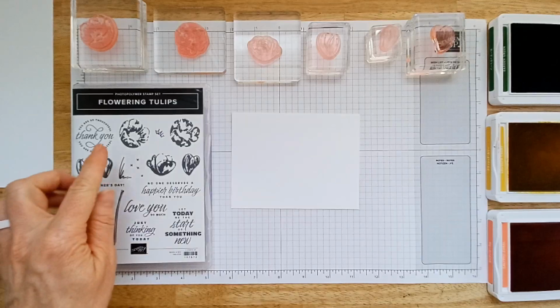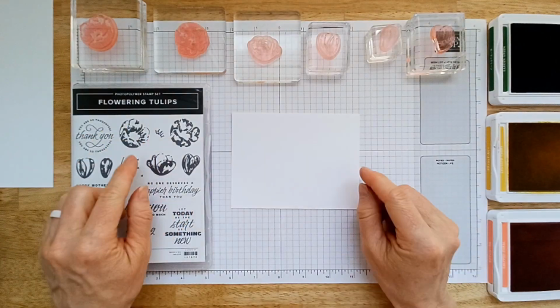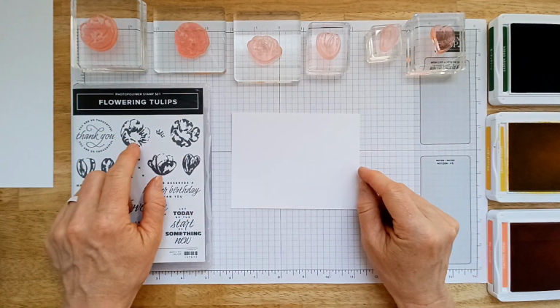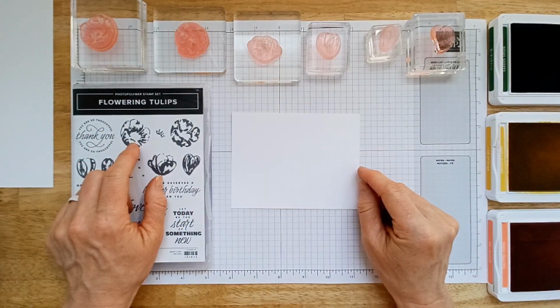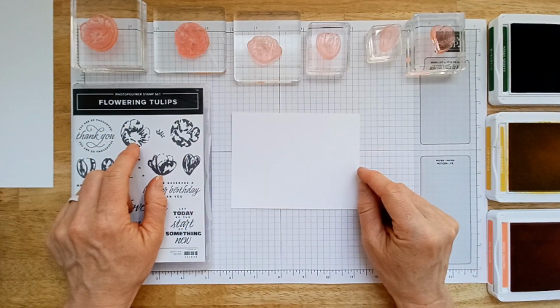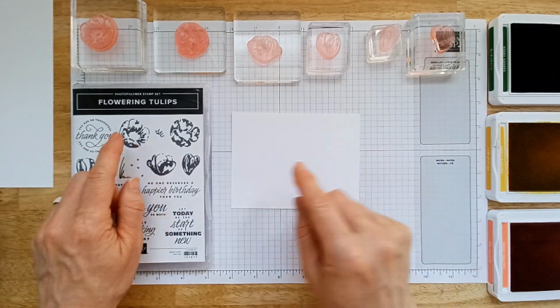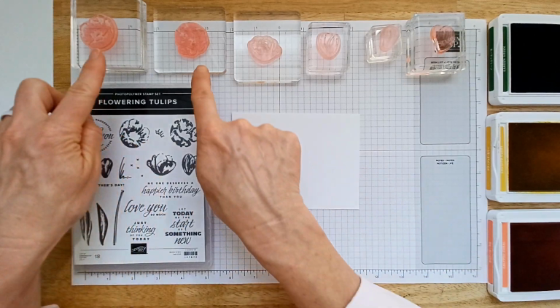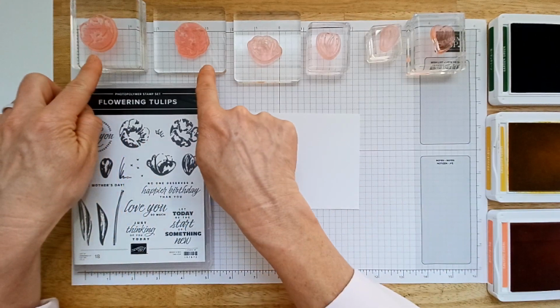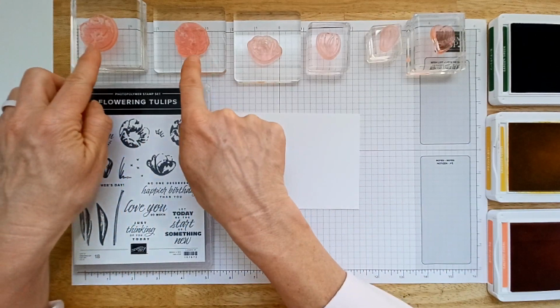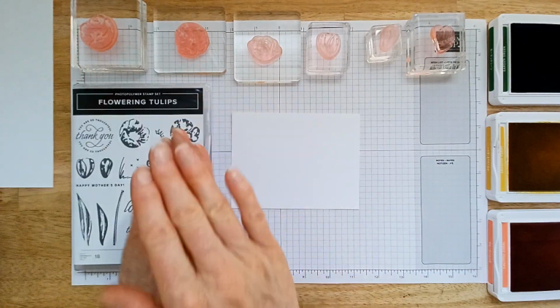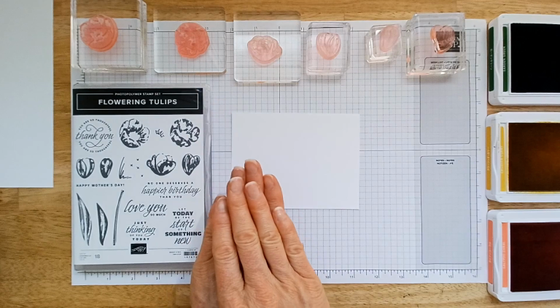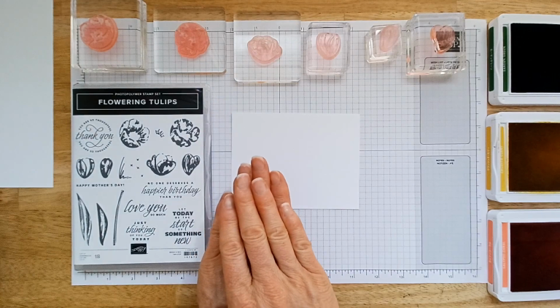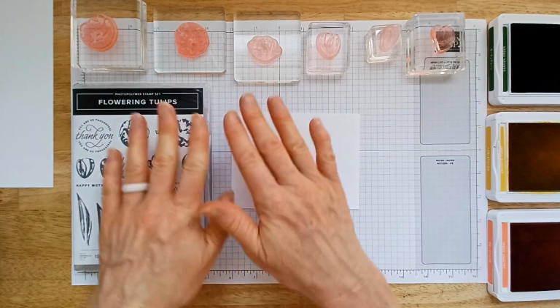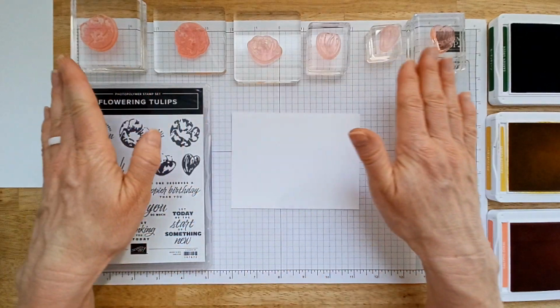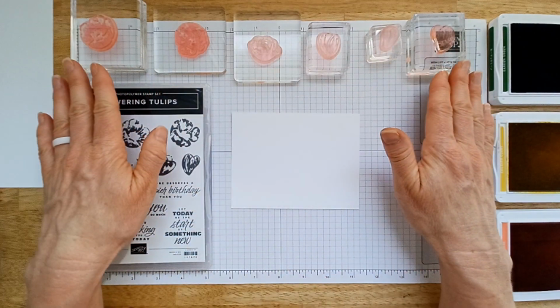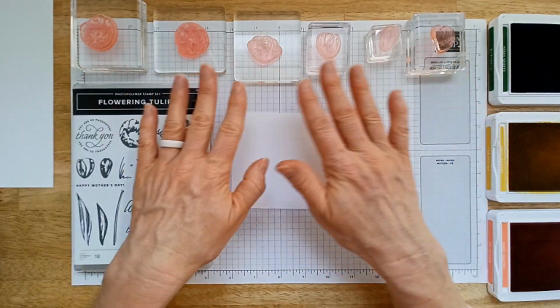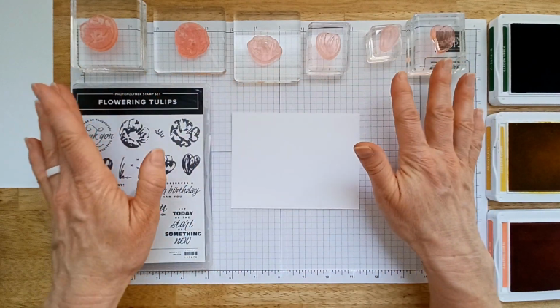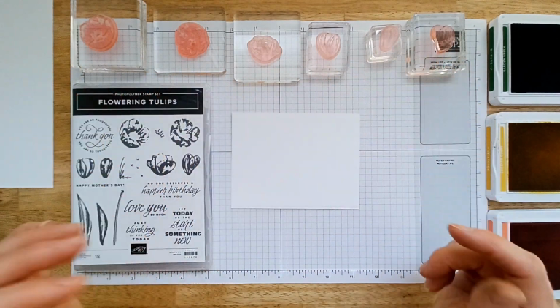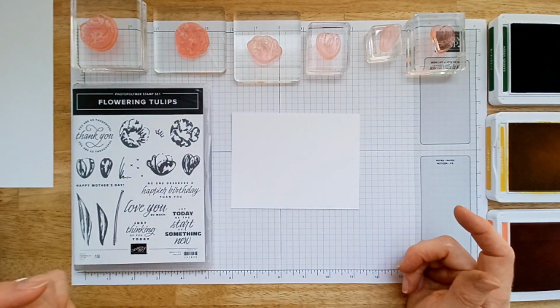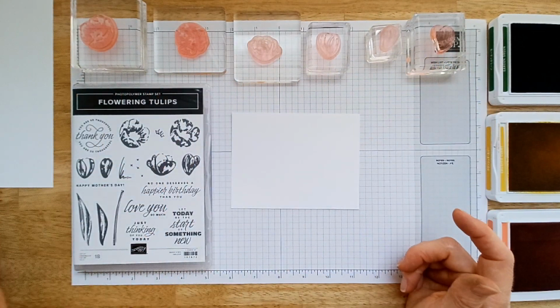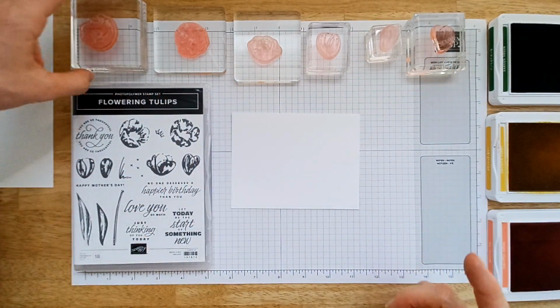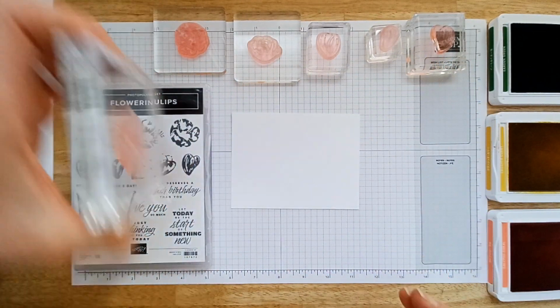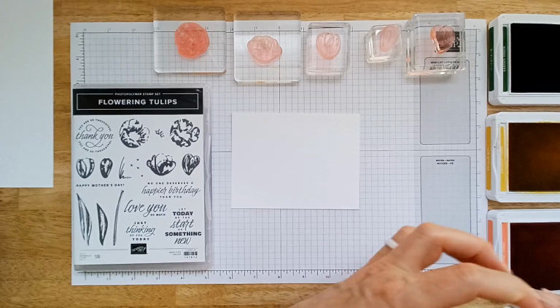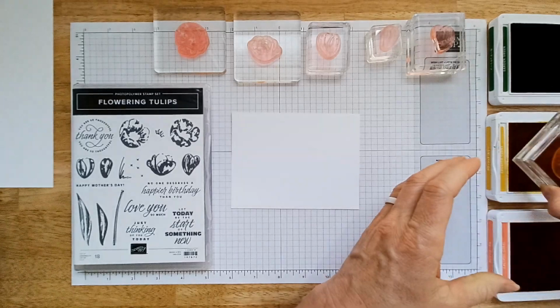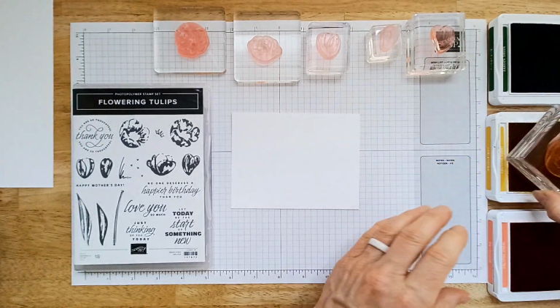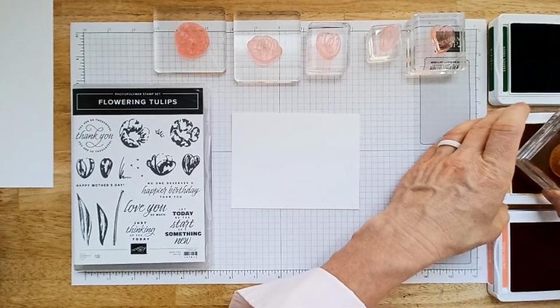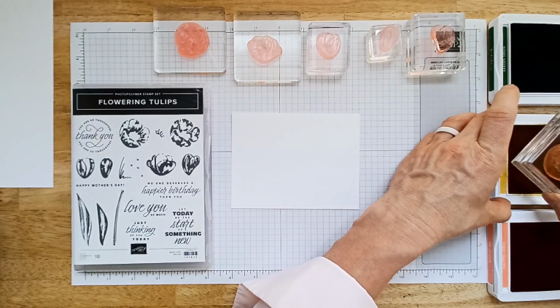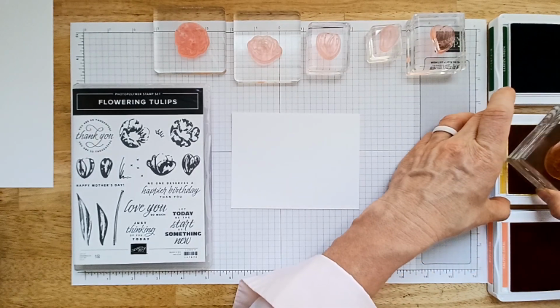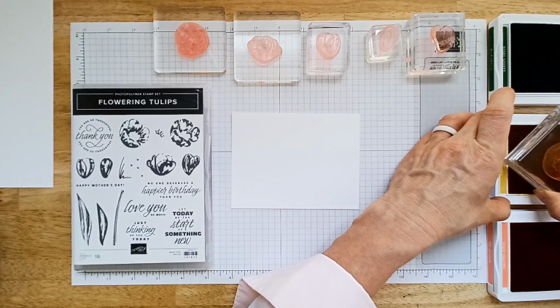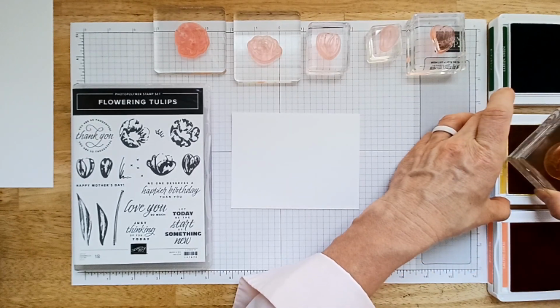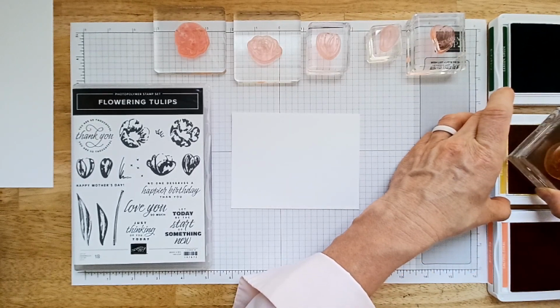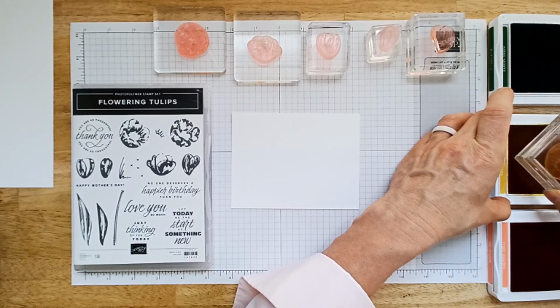The stamps in this set are two steps, so you need two stamps to make one flower. I've got six stamps here that are going to make three flowers. I've used this set for a ton of different projects, which you can look up on my YouTube channel.